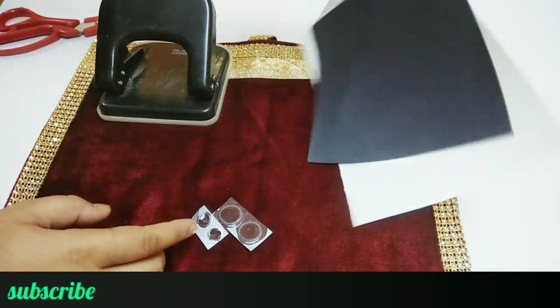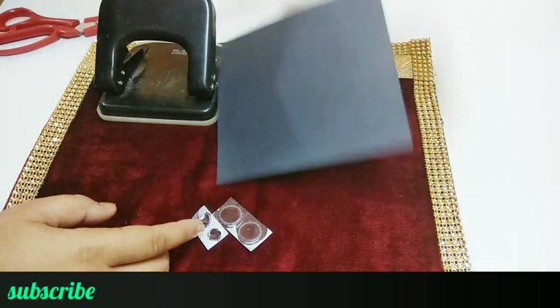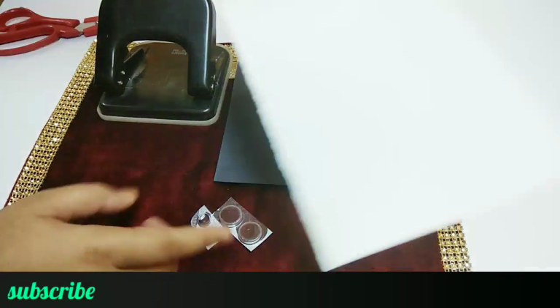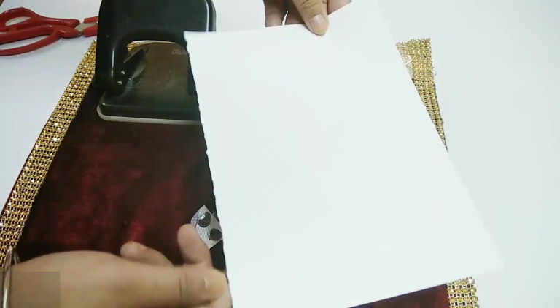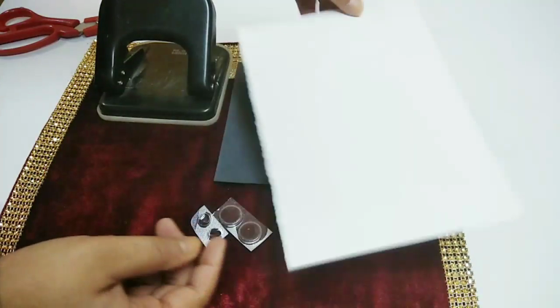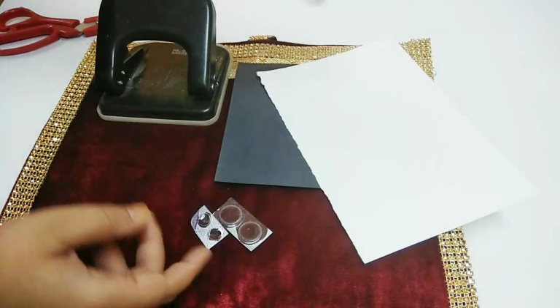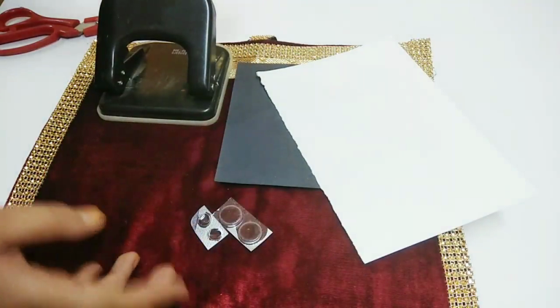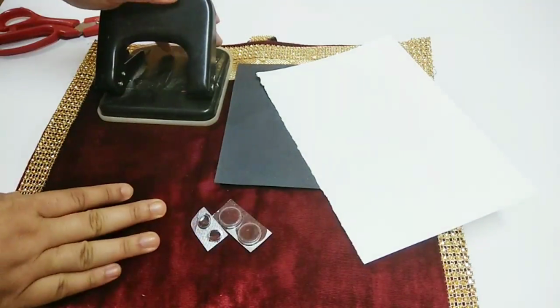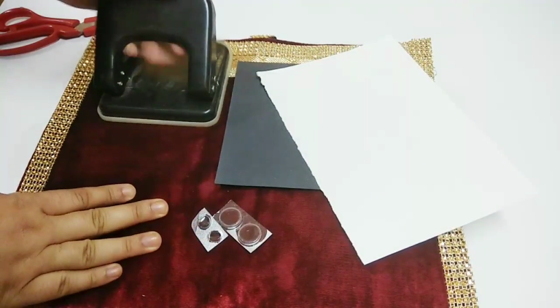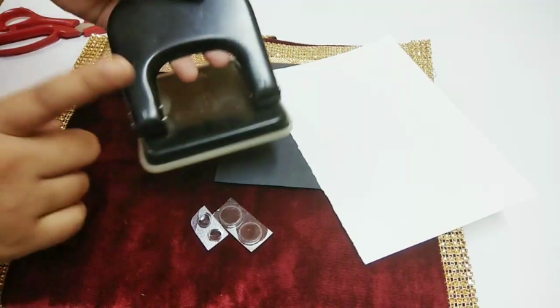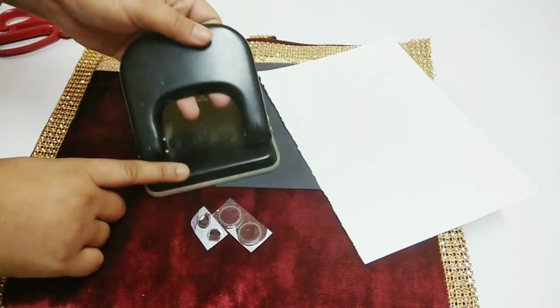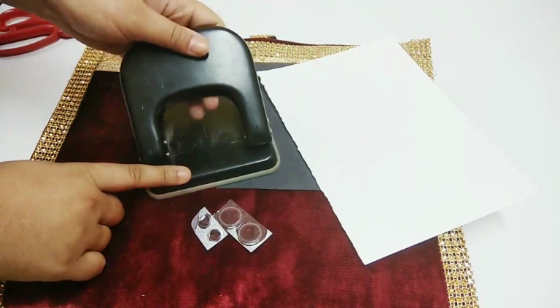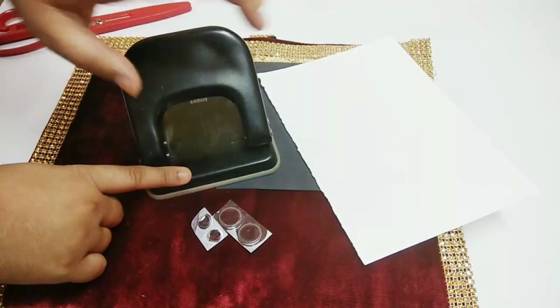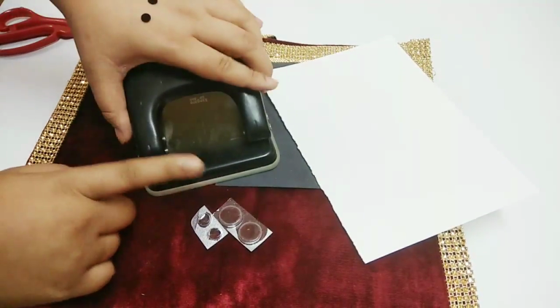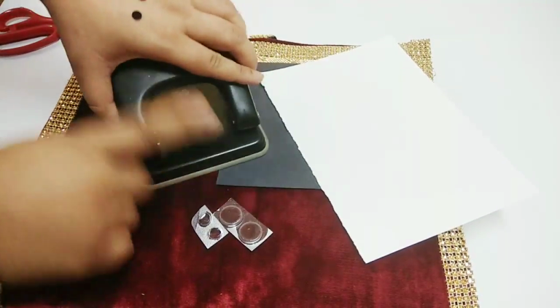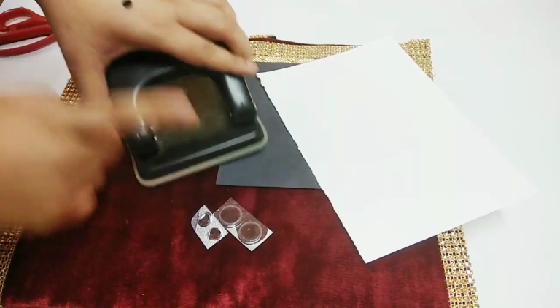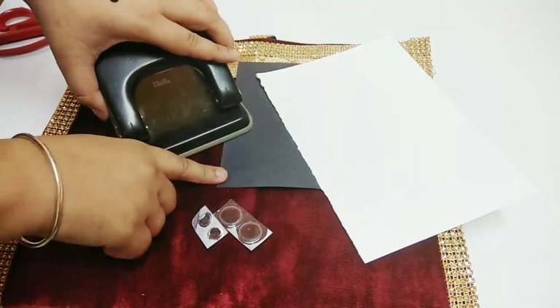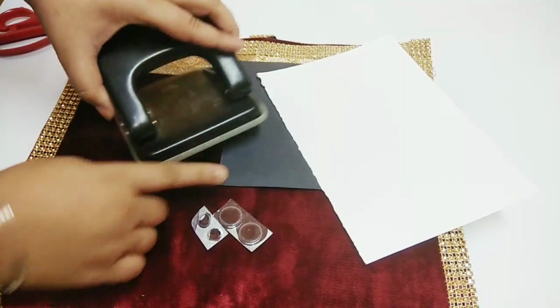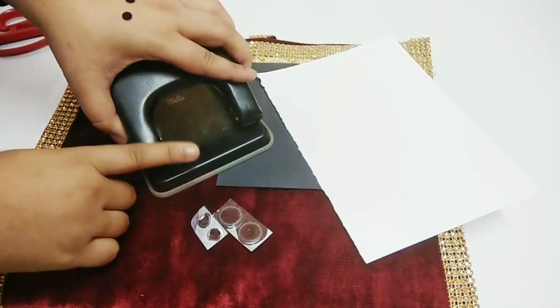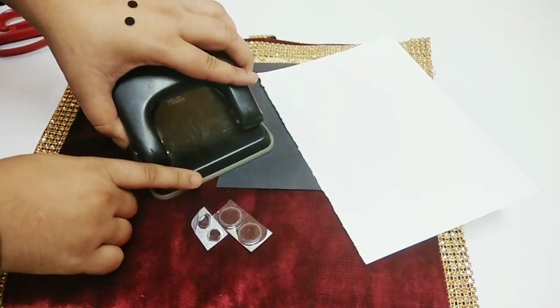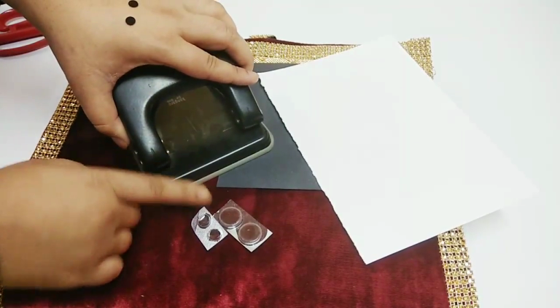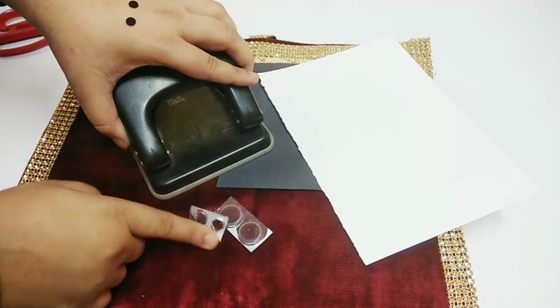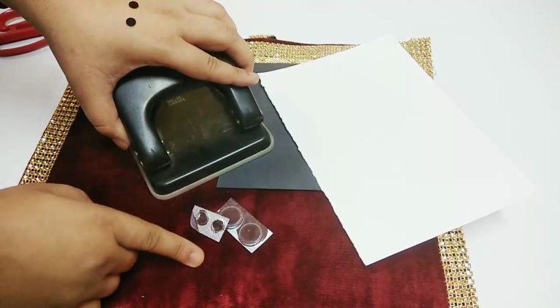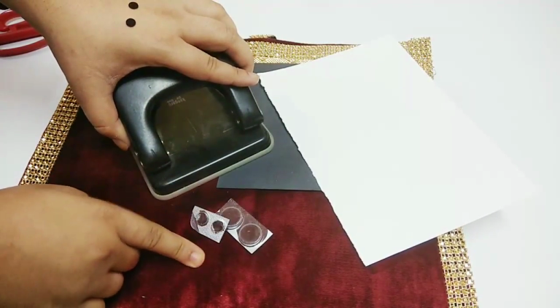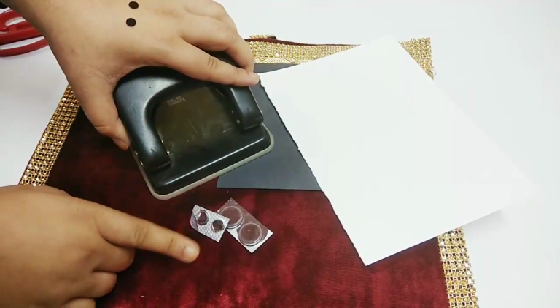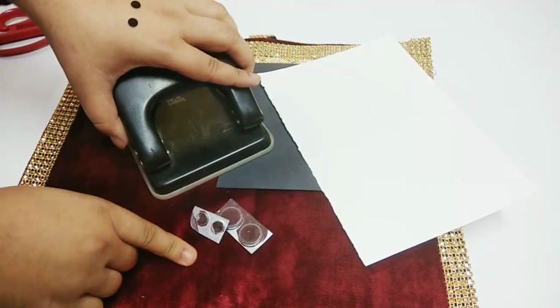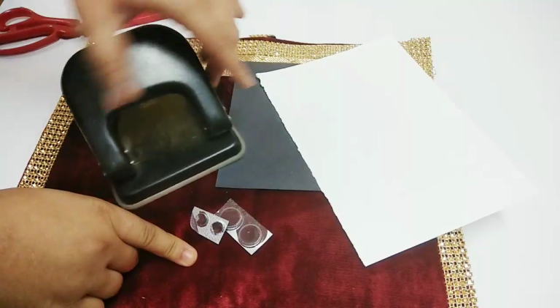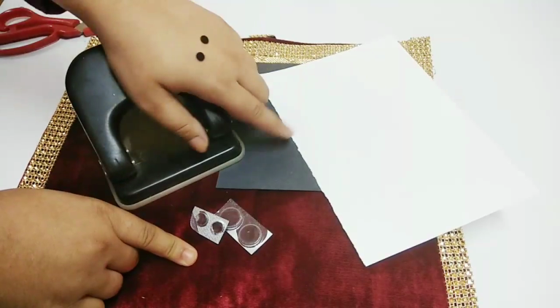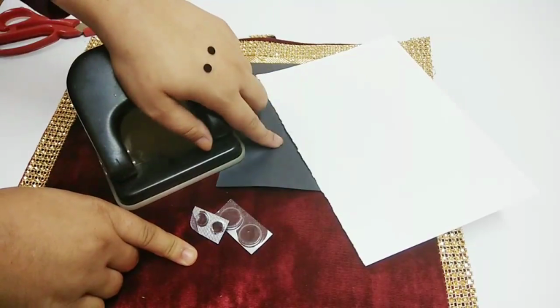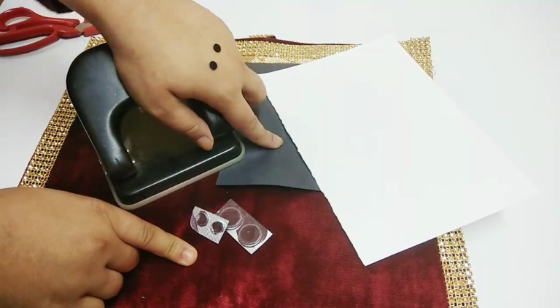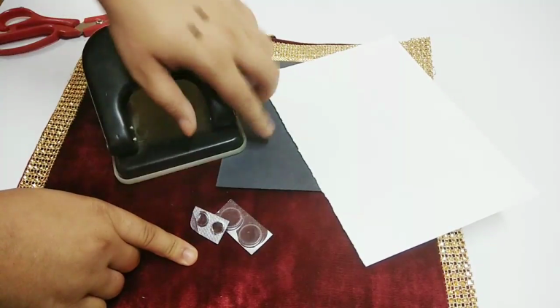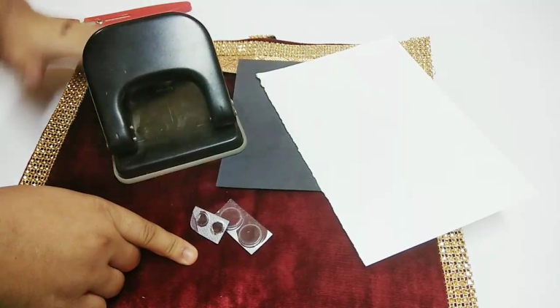It will also require a white sheet. If you are using bindis then you don't require a punching machine. But if you are using paper, you can use a punching machine for making perfect circles, or you can even cut them using scissors.